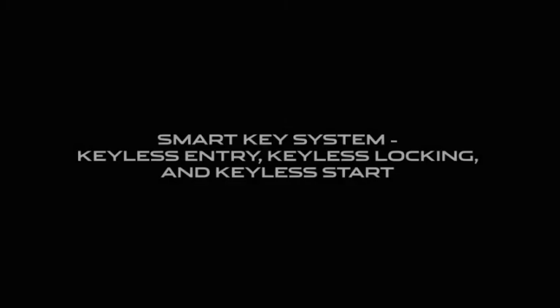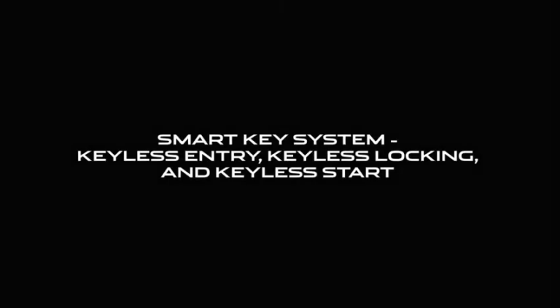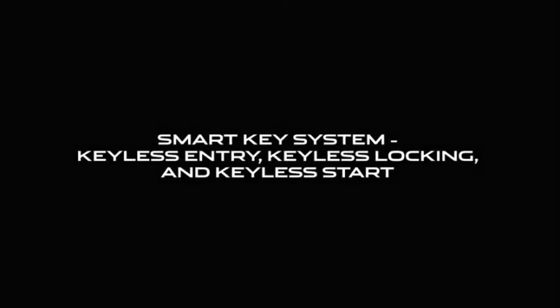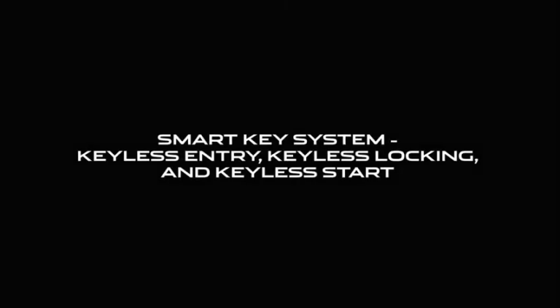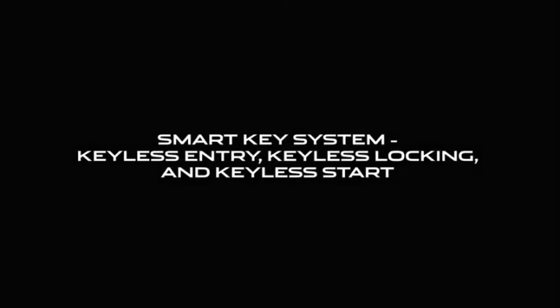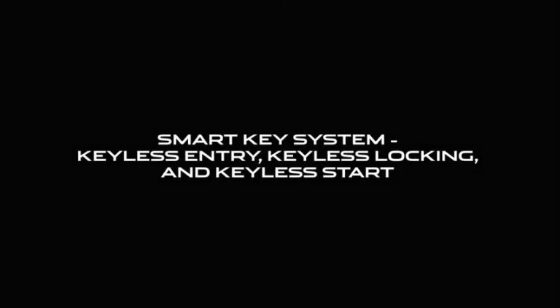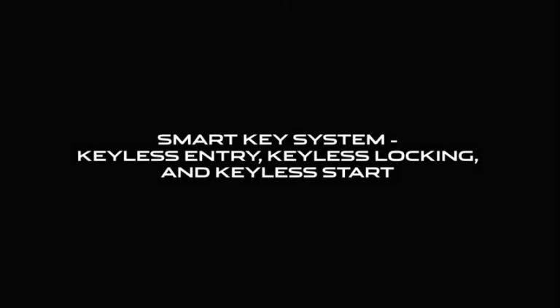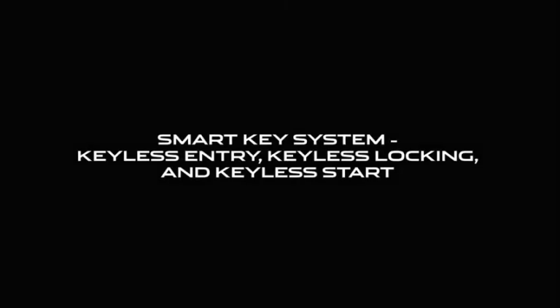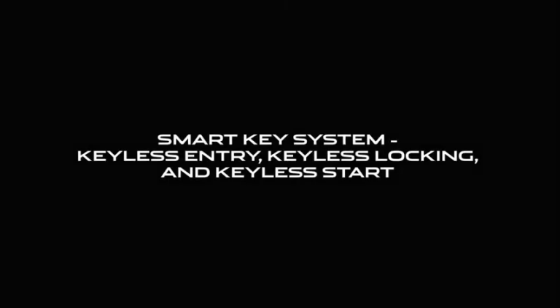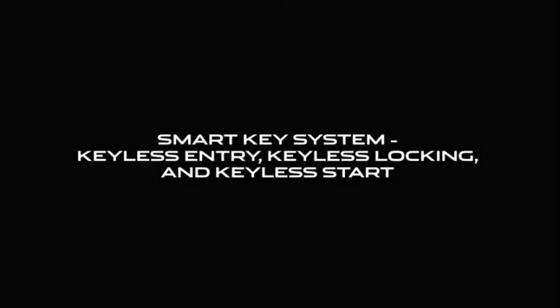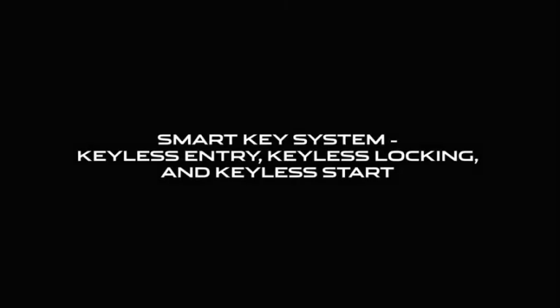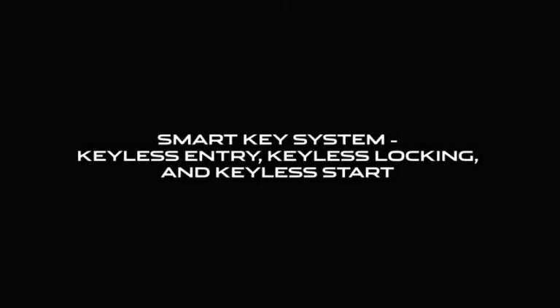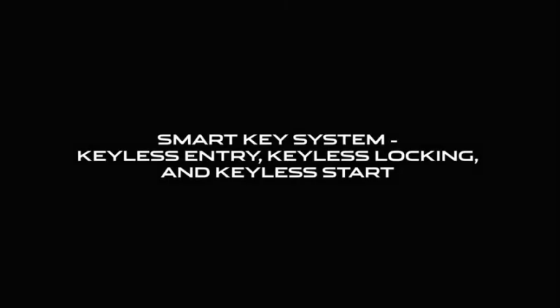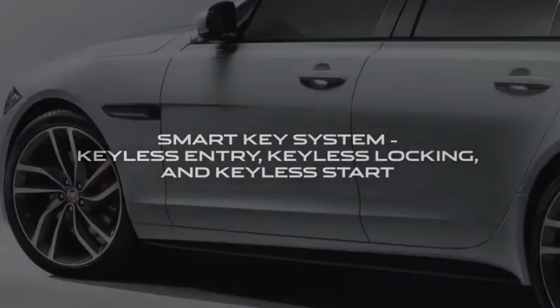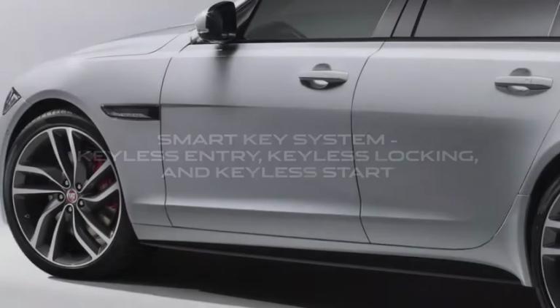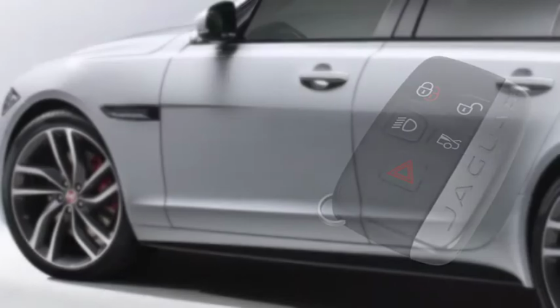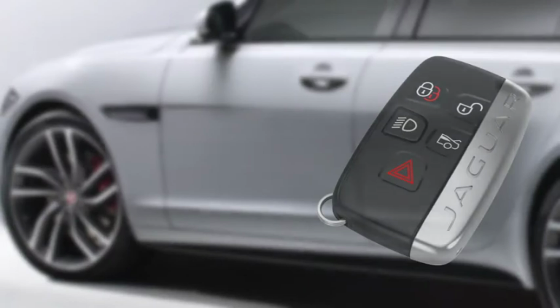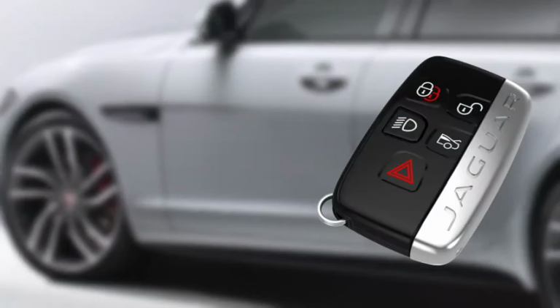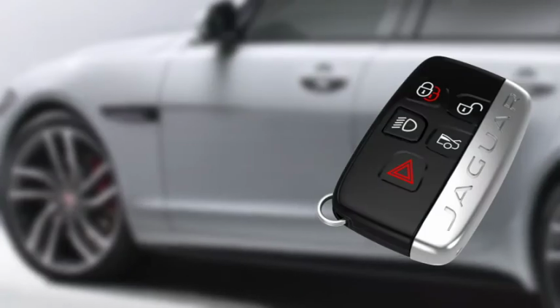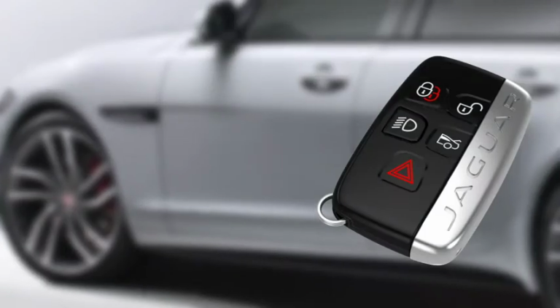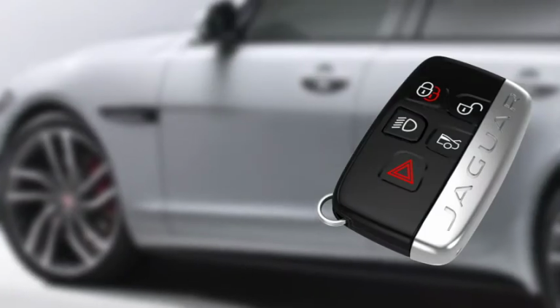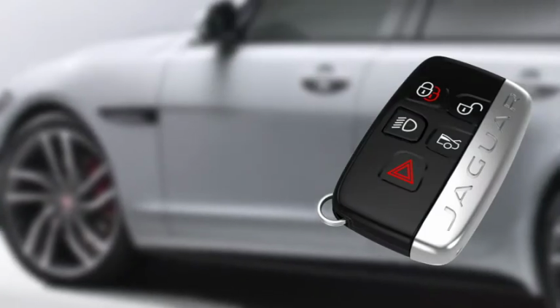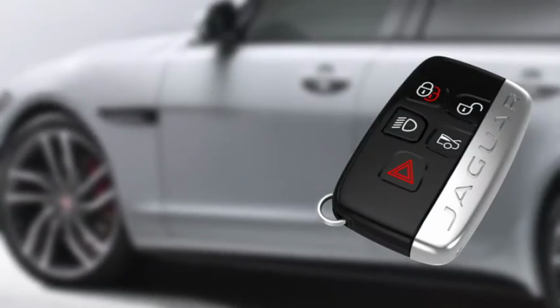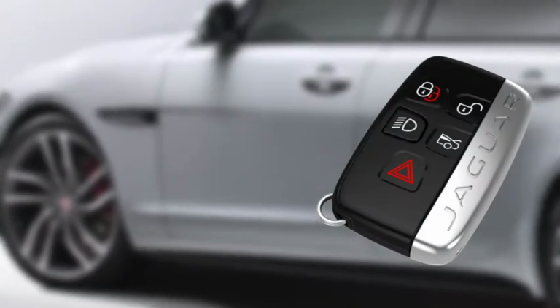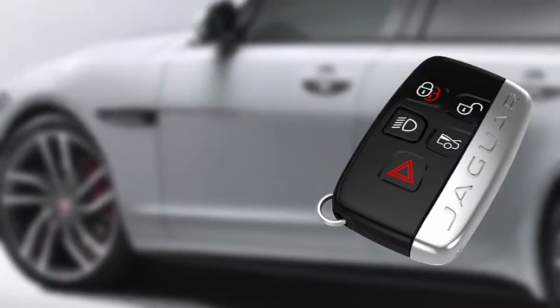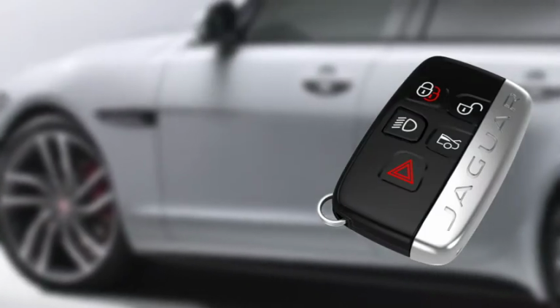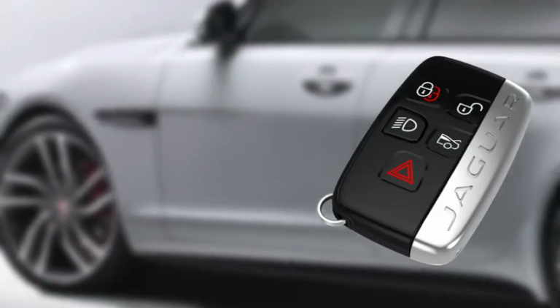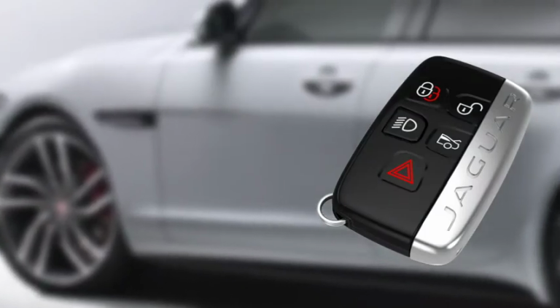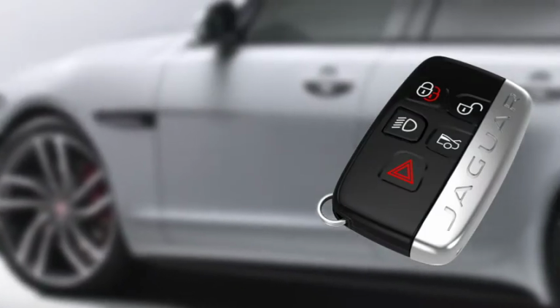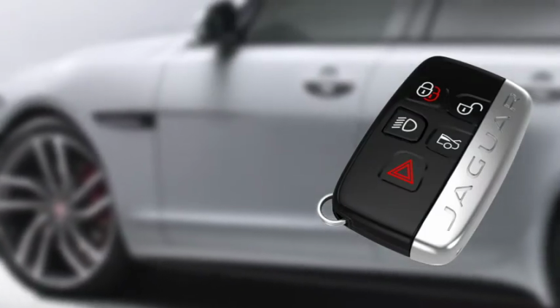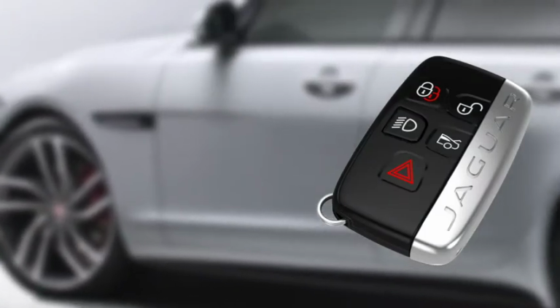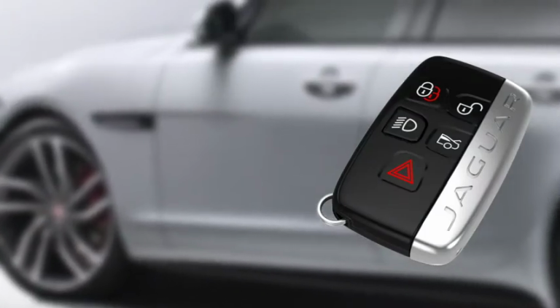This video will show you how the keyless entry feature works, how the keyless locking feature works, and how the keyless starting feature works.